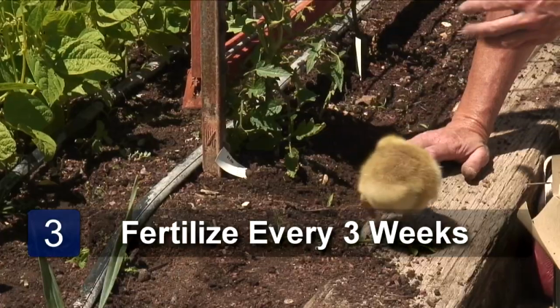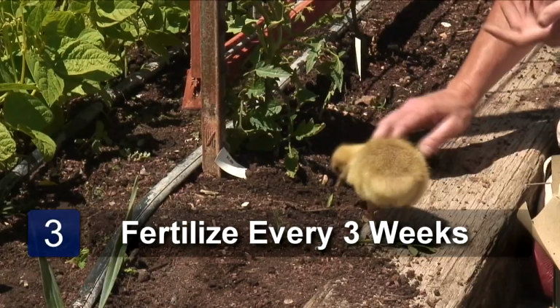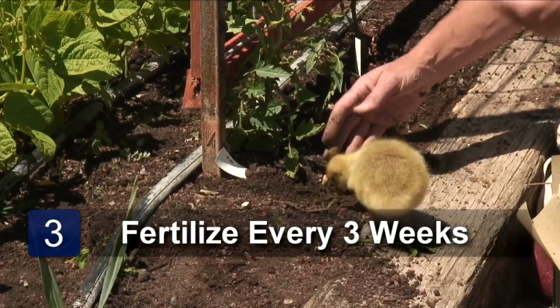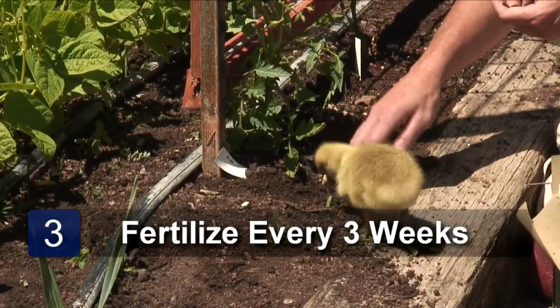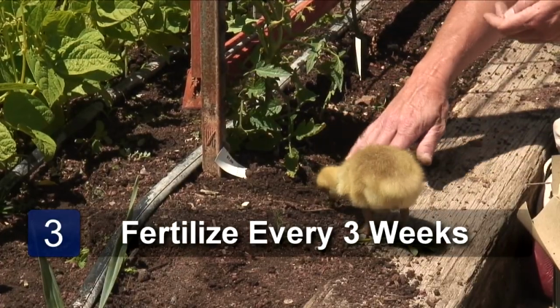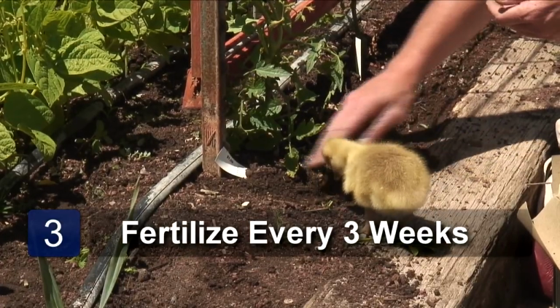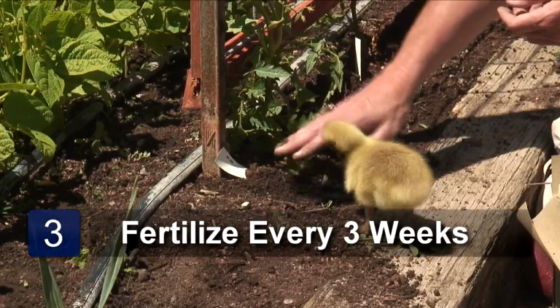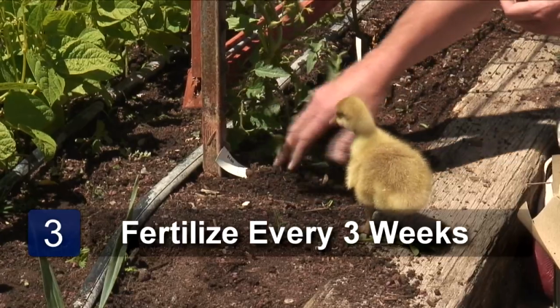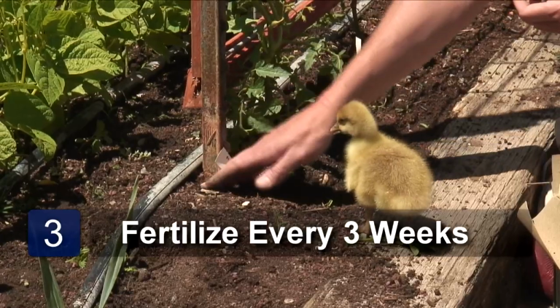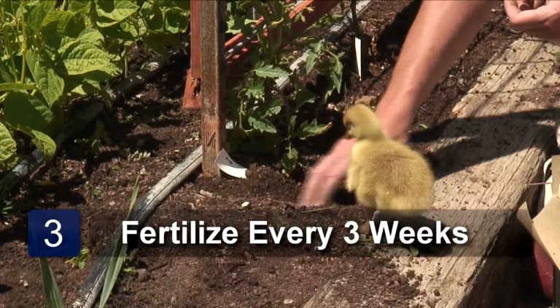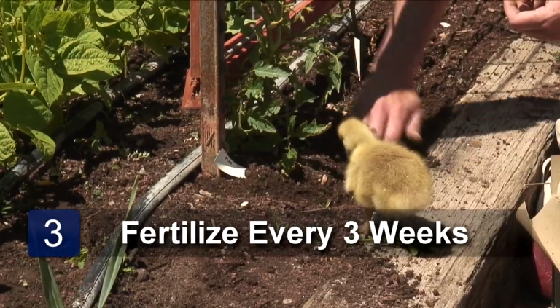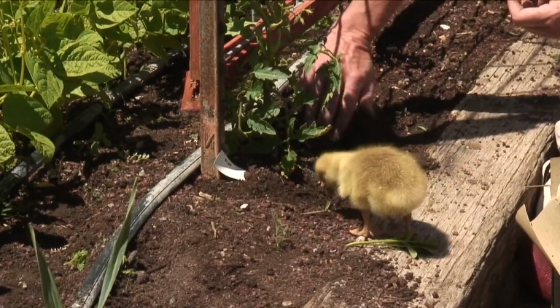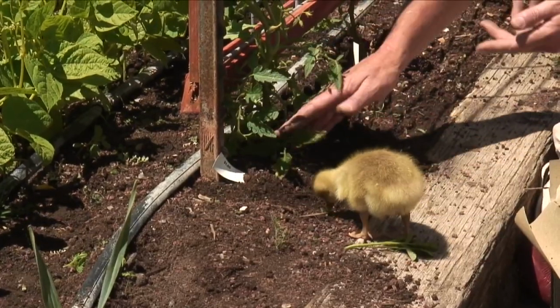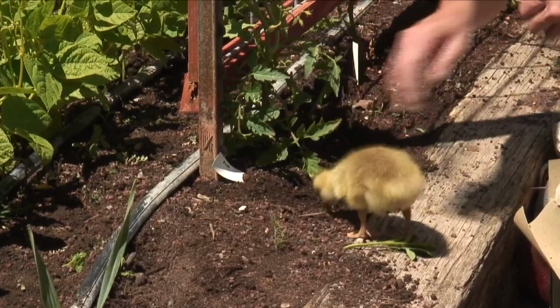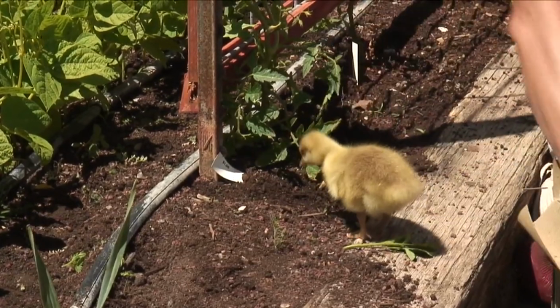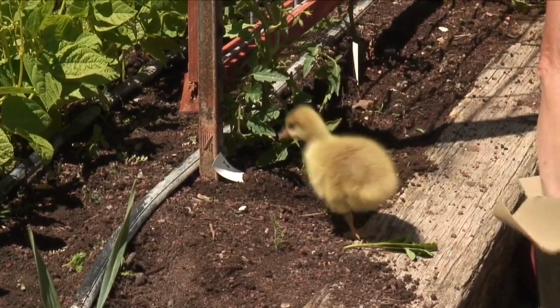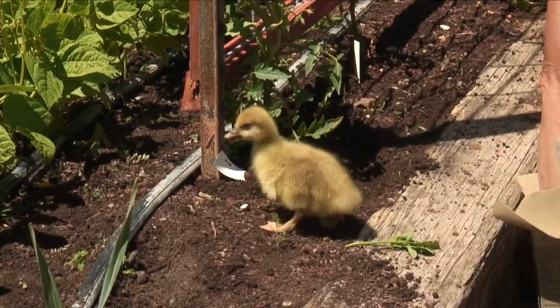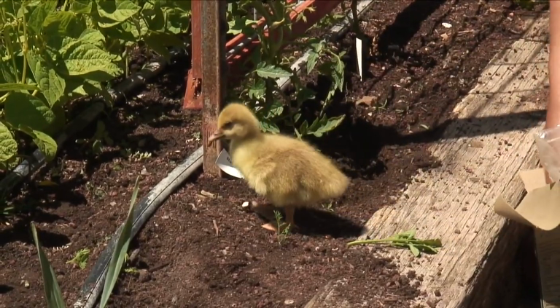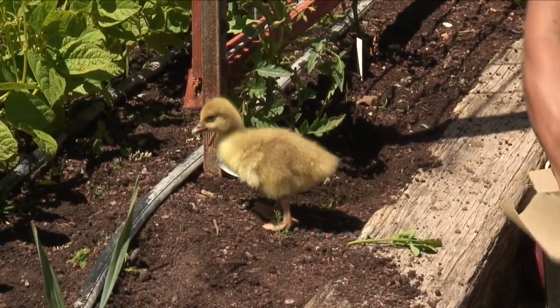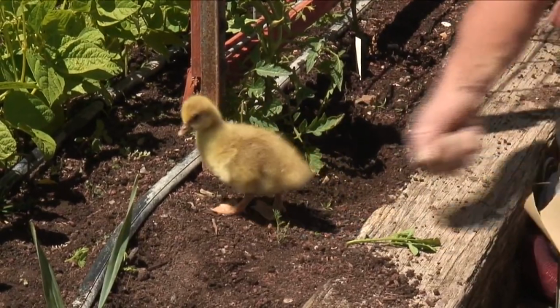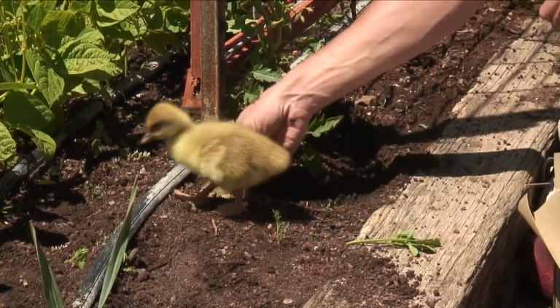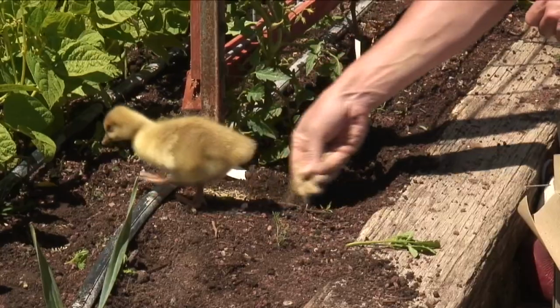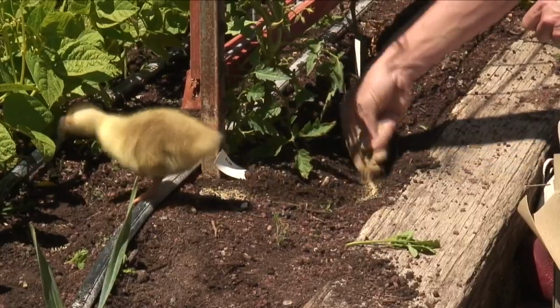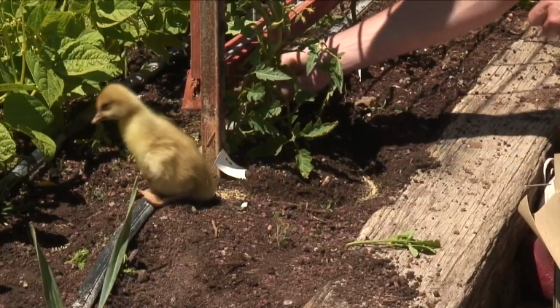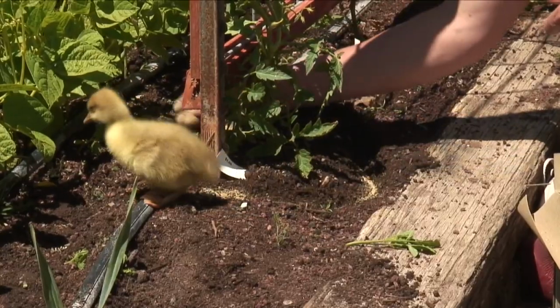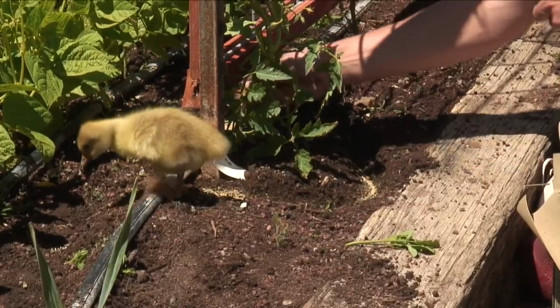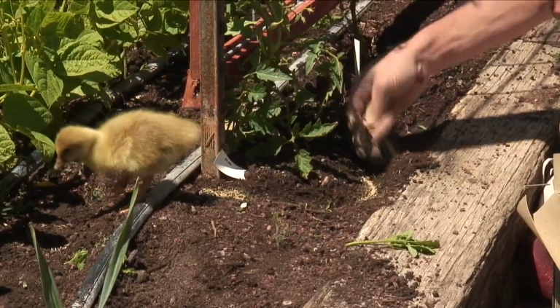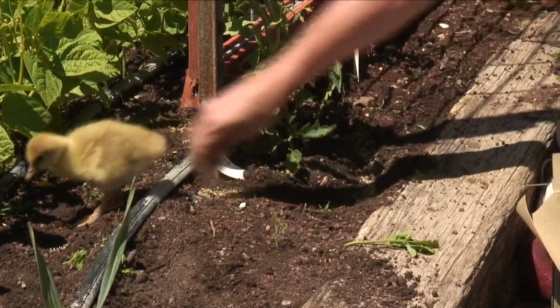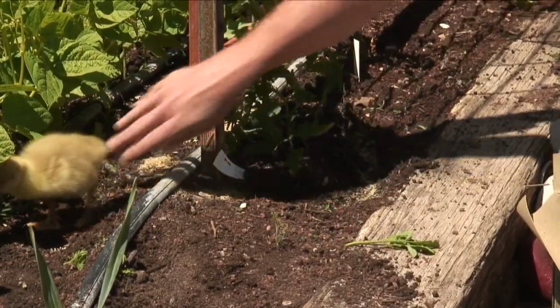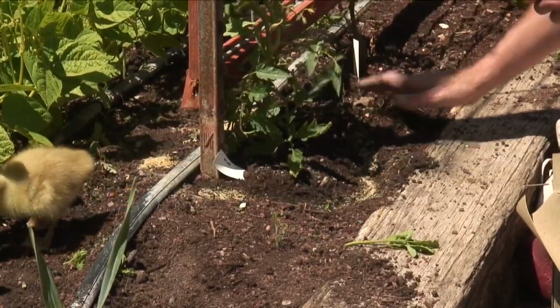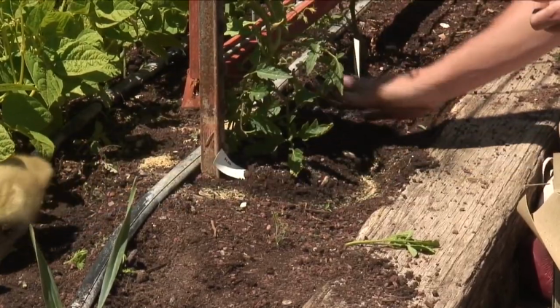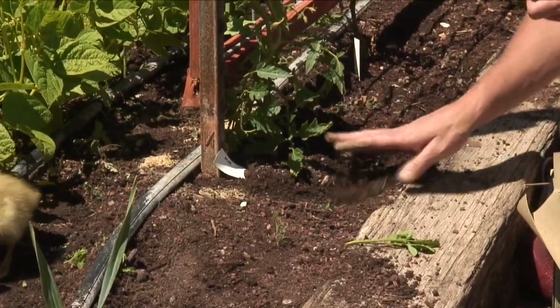We're going to want to fertilize the beefsteak tomato every three weeks. So we're going to make a little trench rounded about six inches out from the trunk, add just a couple of tablespoons of your fertilizer, work it all the way around, and cover it.